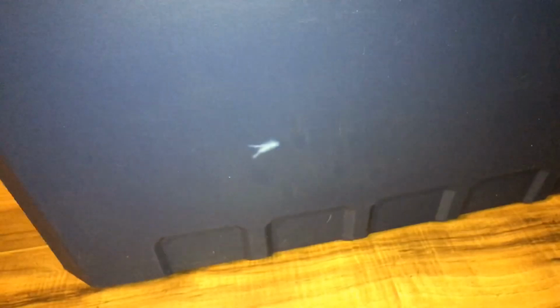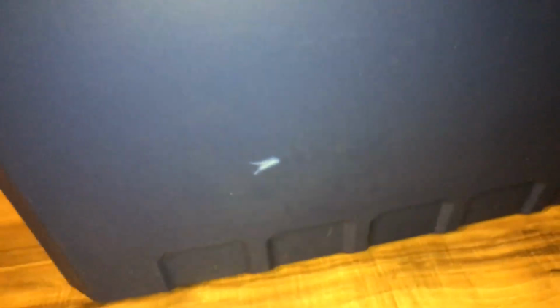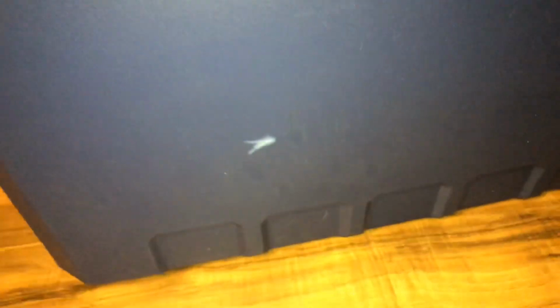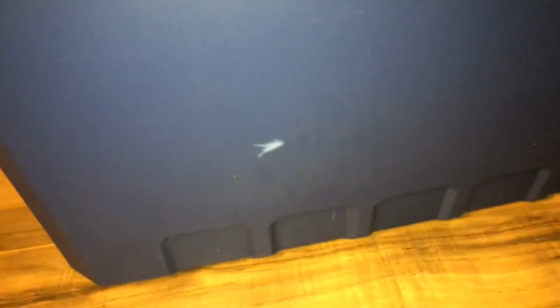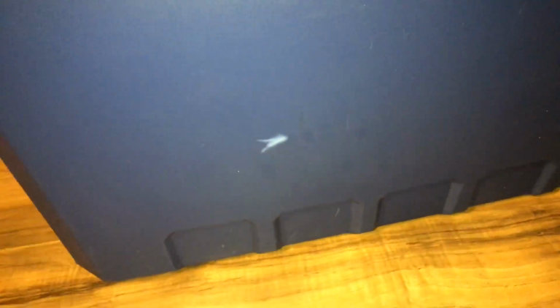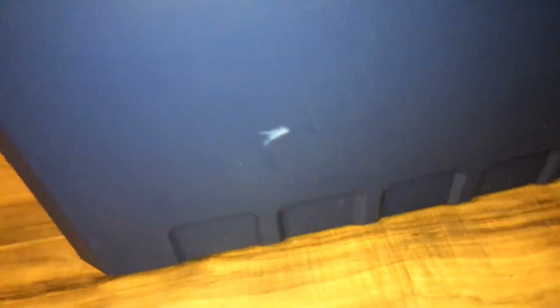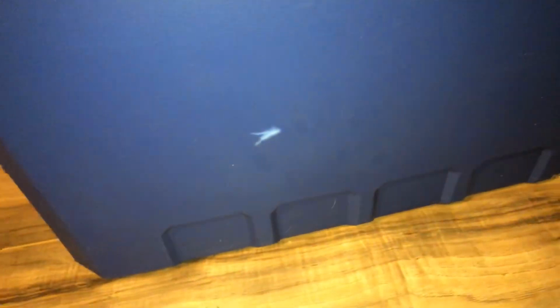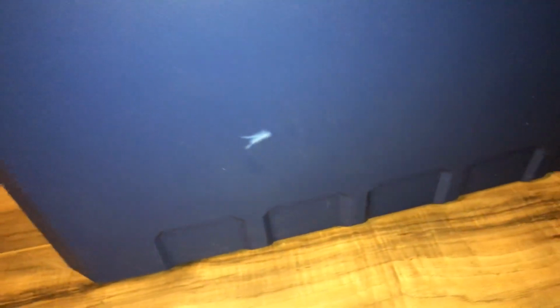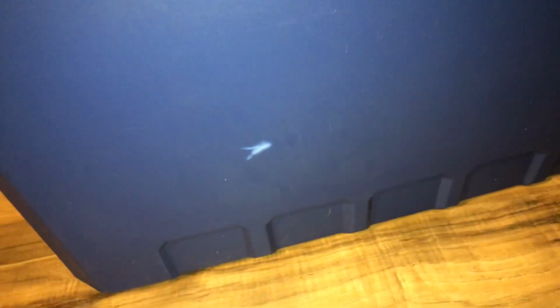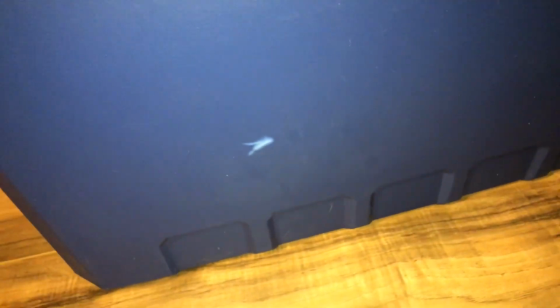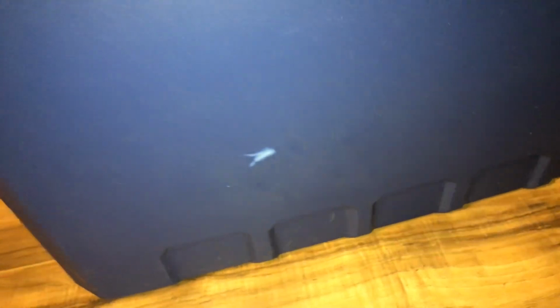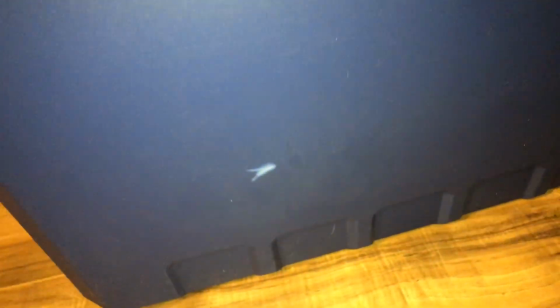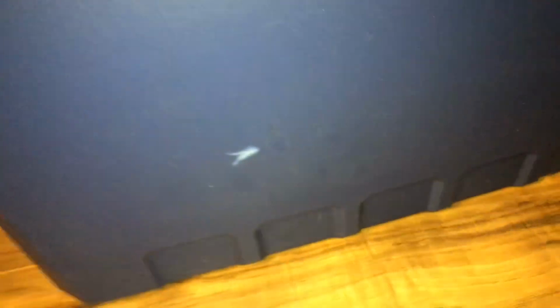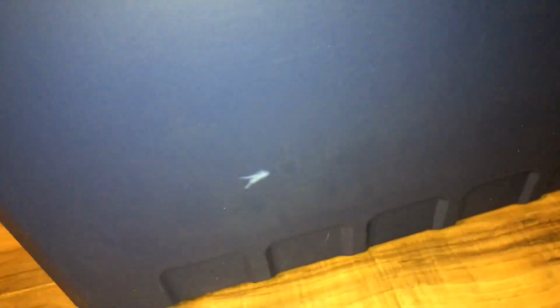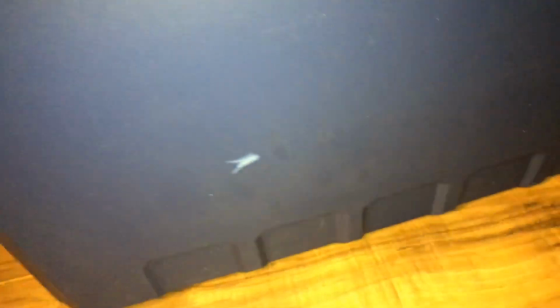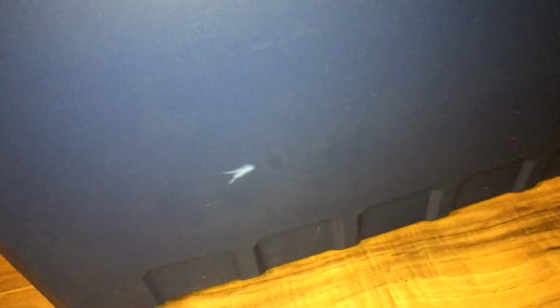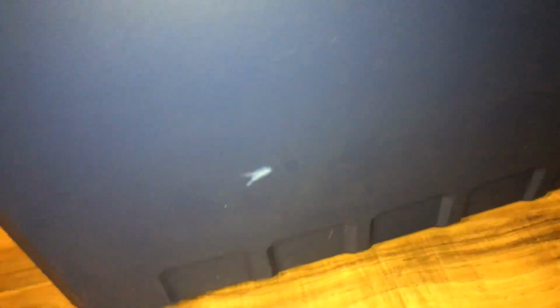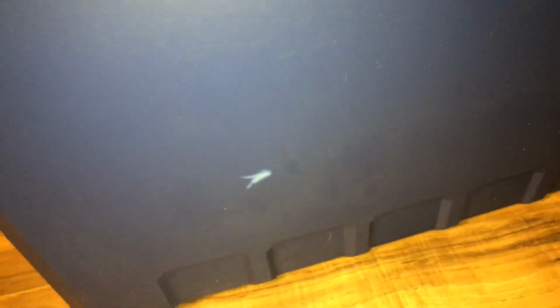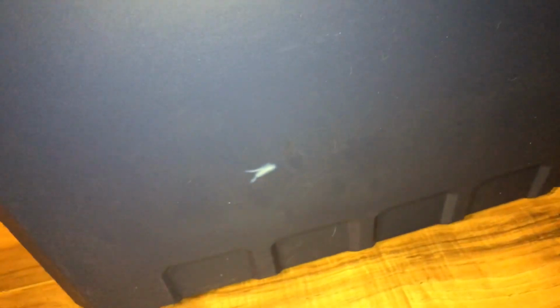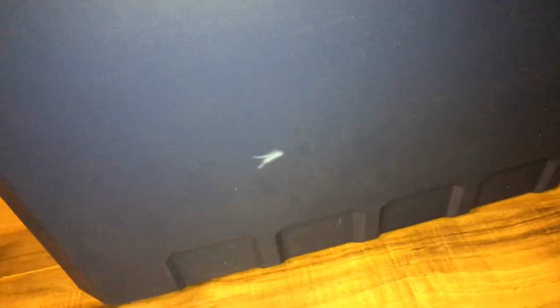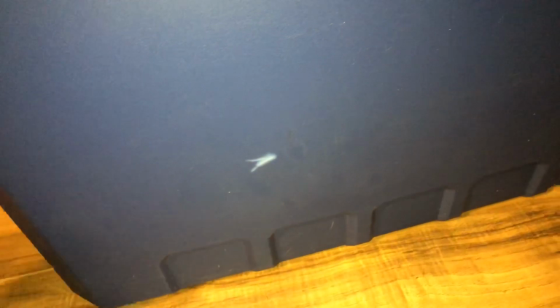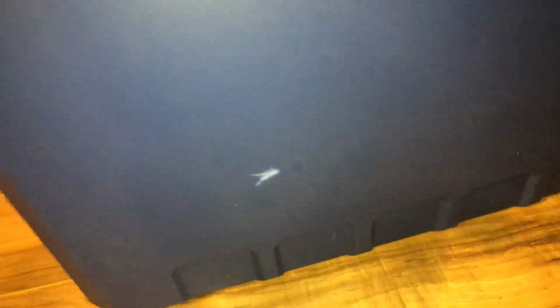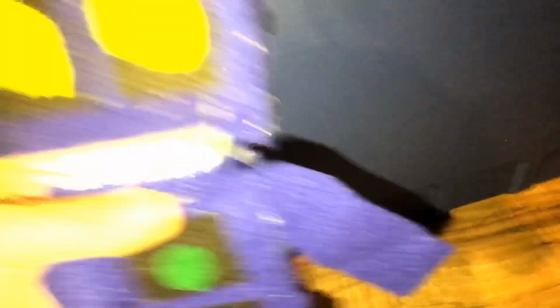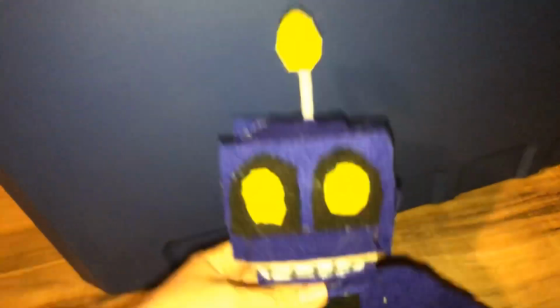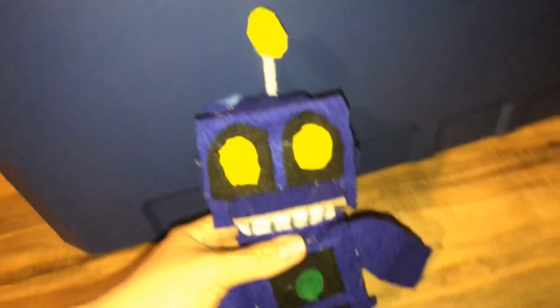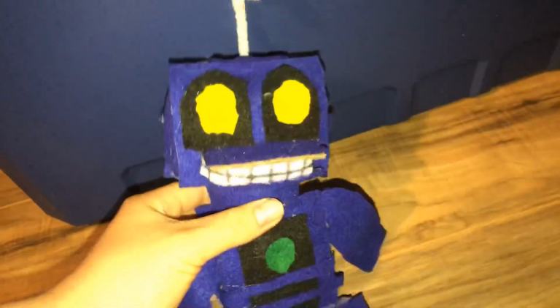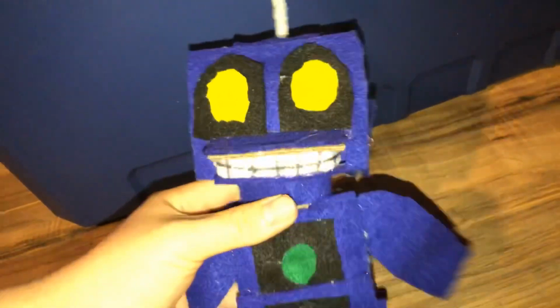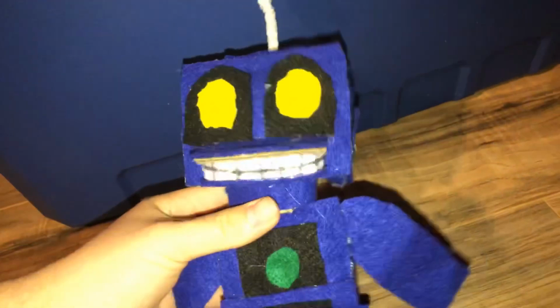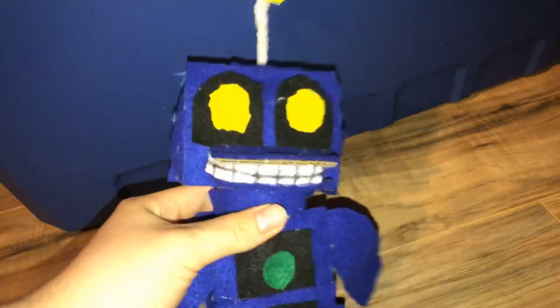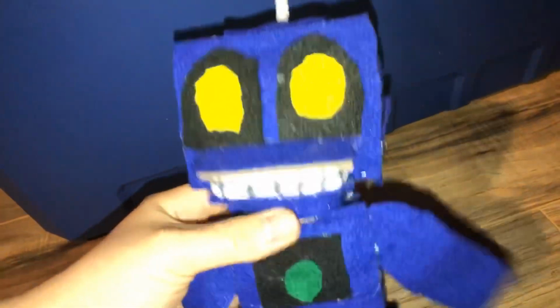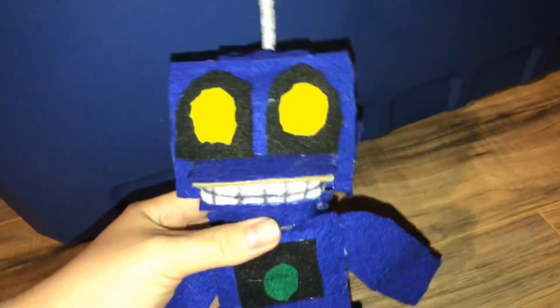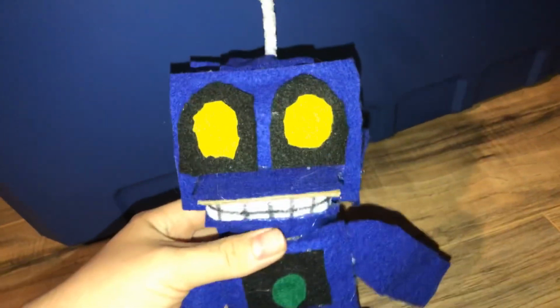Hey guys, CrazyFuntimeTaz here. Today I'm going to review a custom plush that I made, and it is Mendoendo from FNAF World.